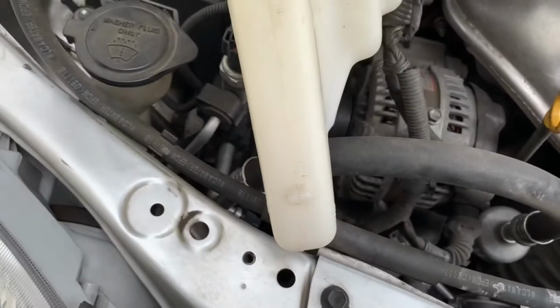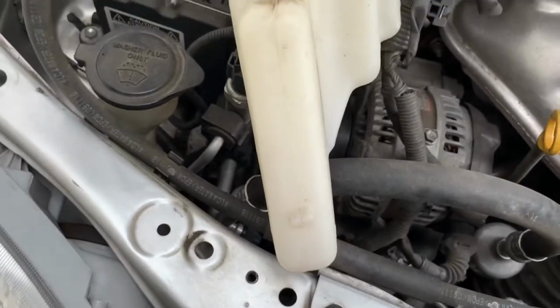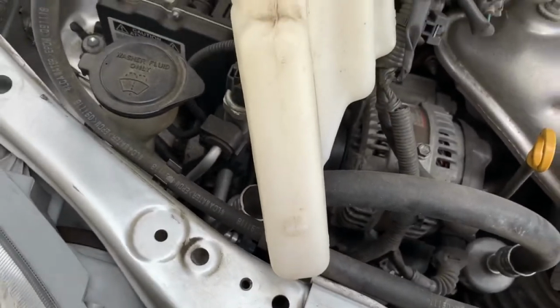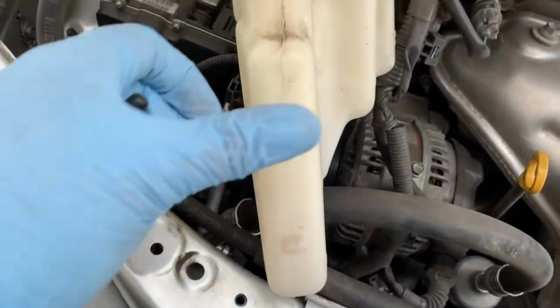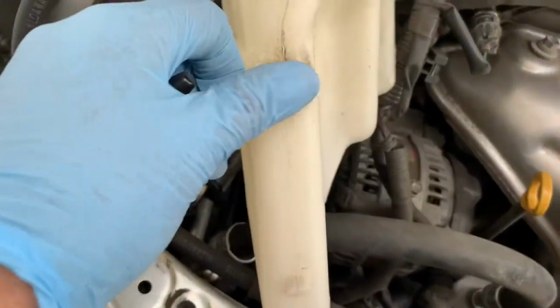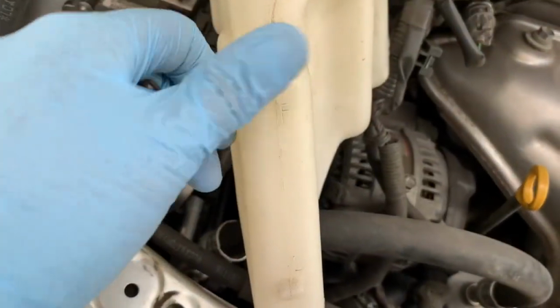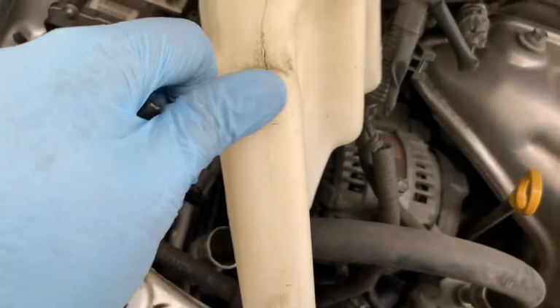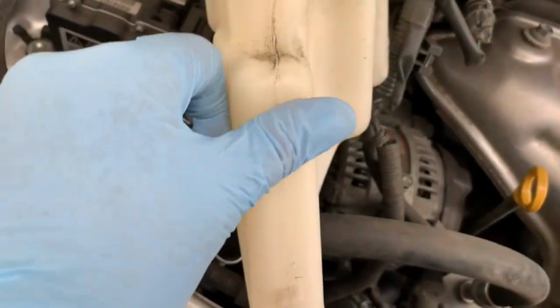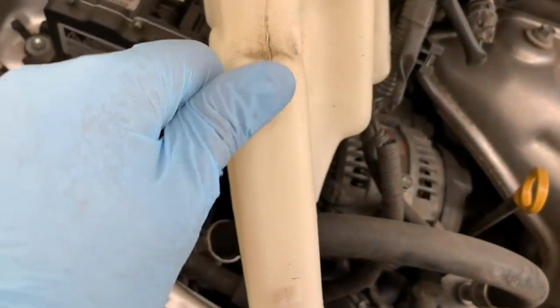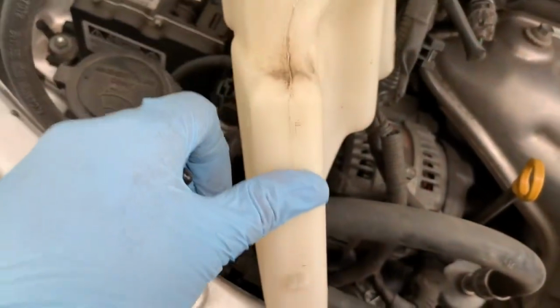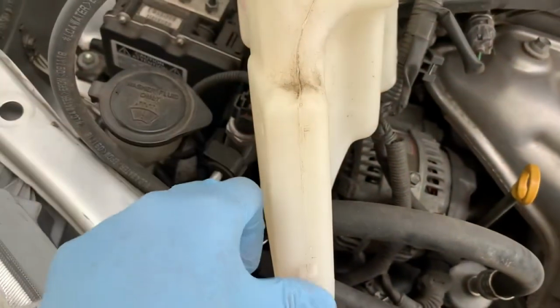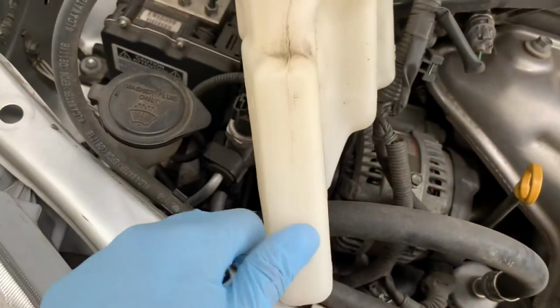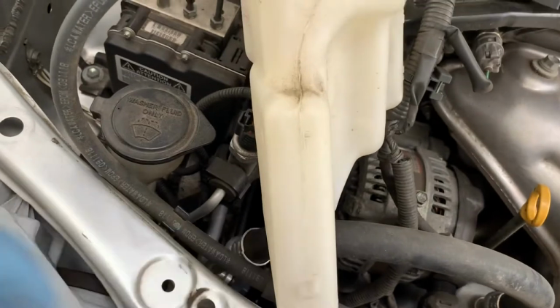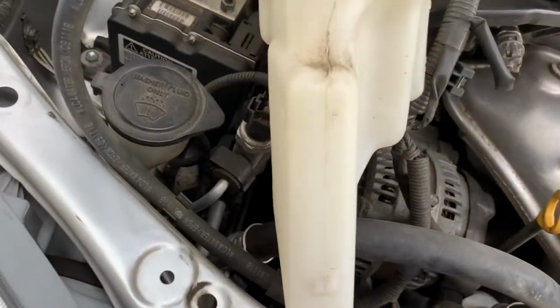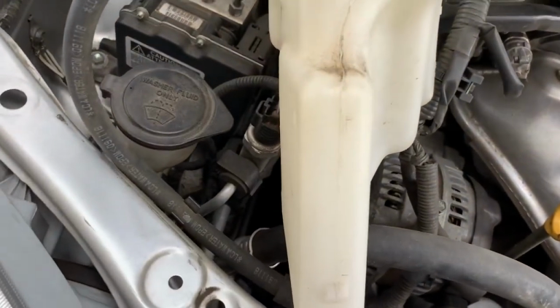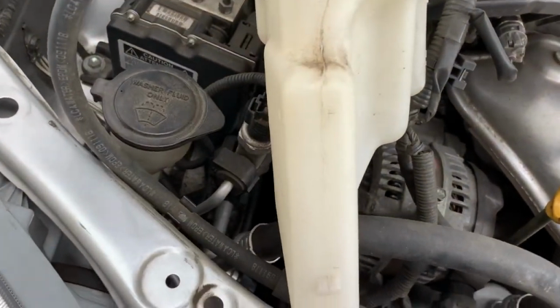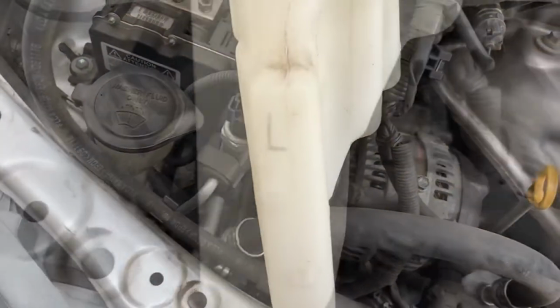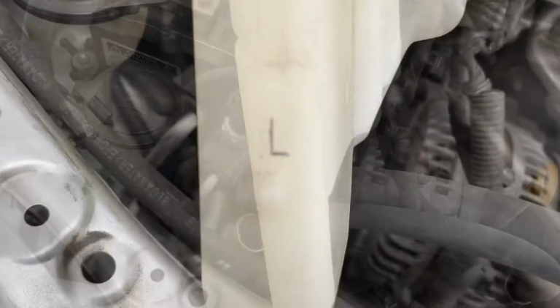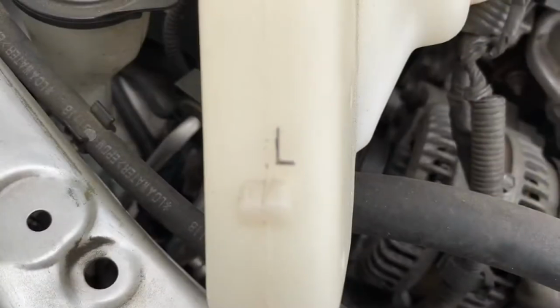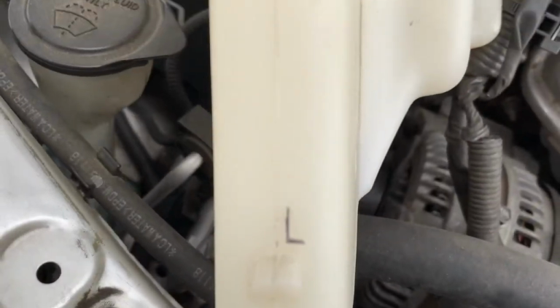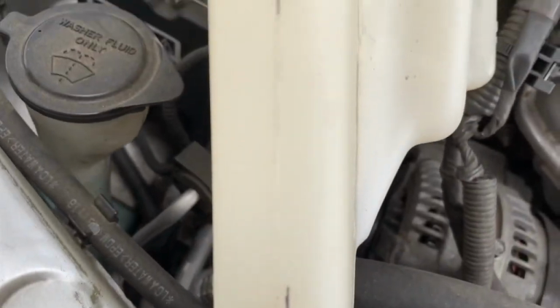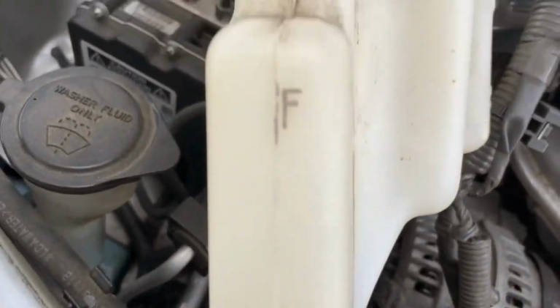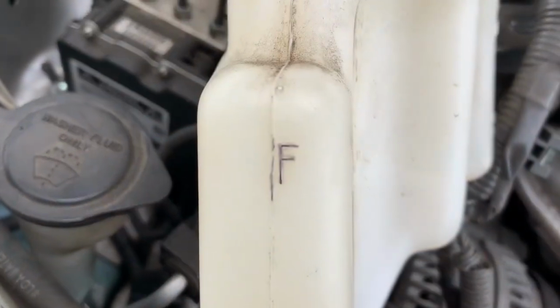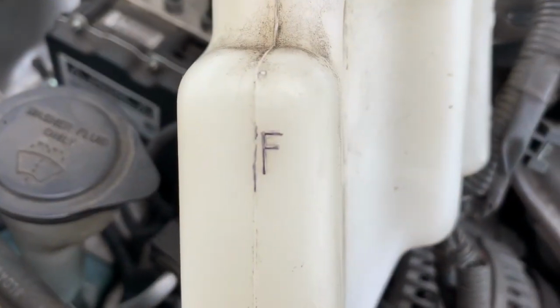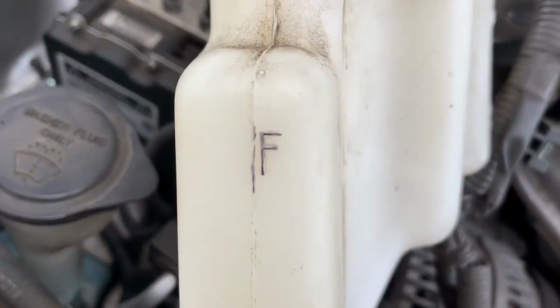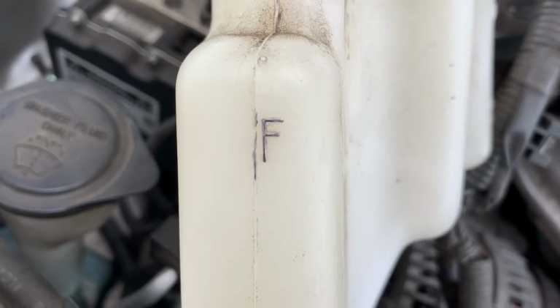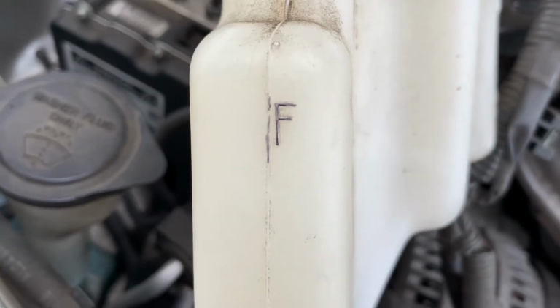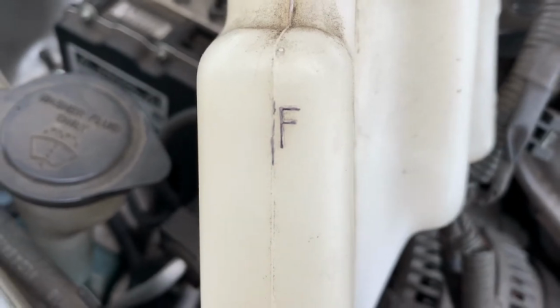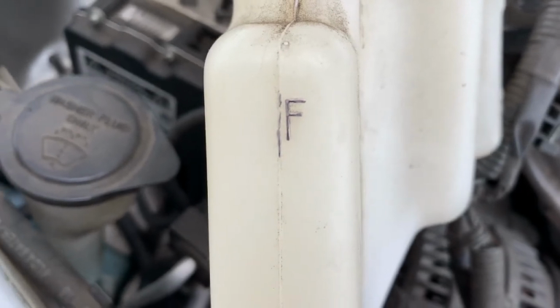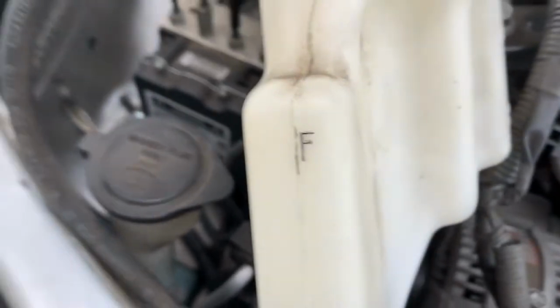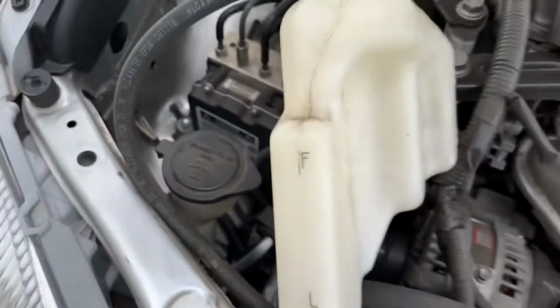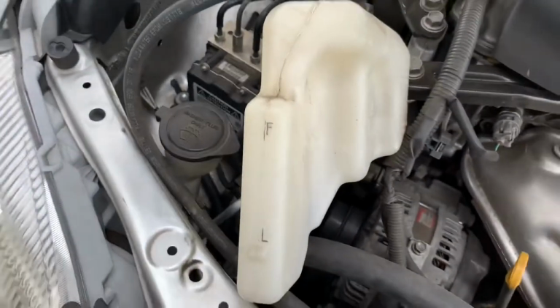For closer inspection, the F mark was not visible, so what I did was apply a black marker on the Low and F marks so that they are easy to see even from a distance.